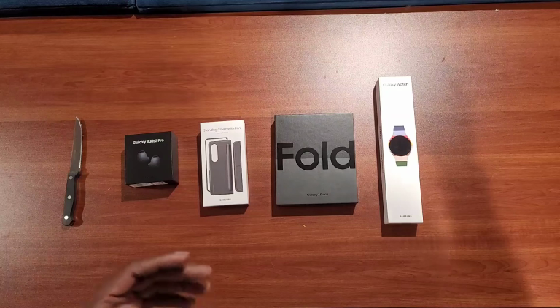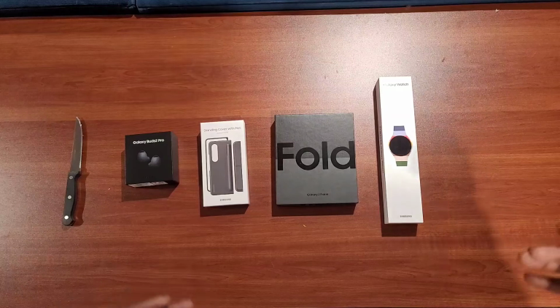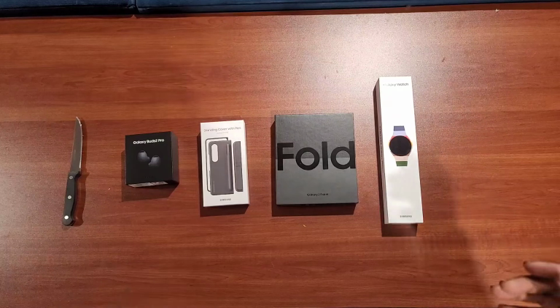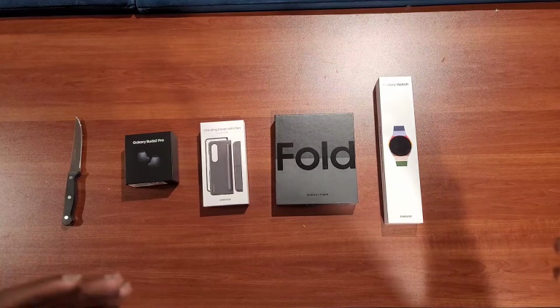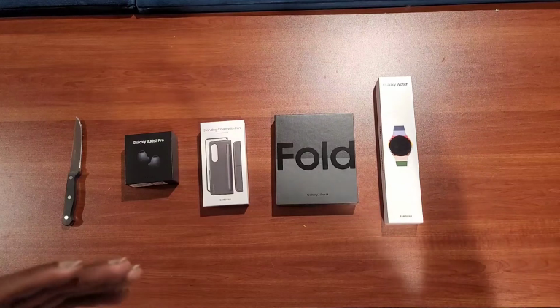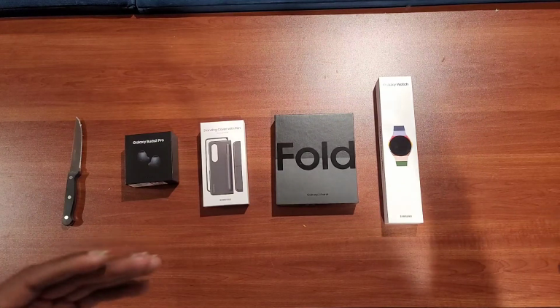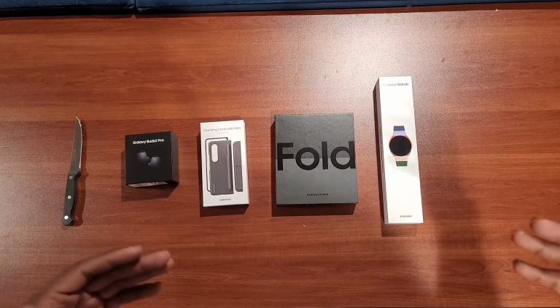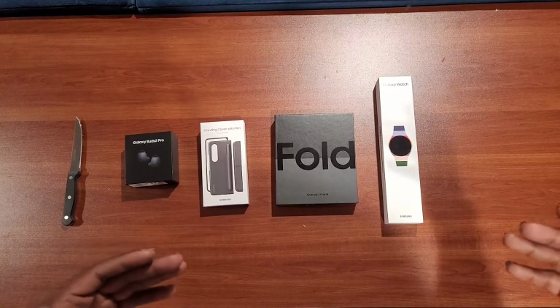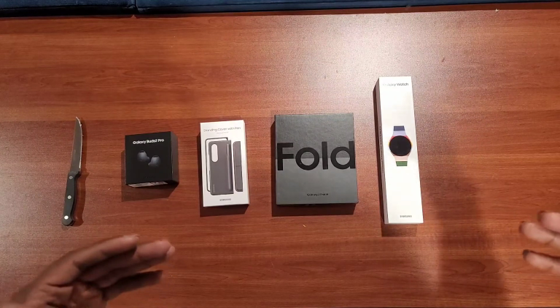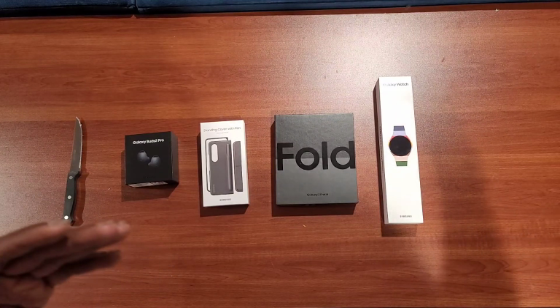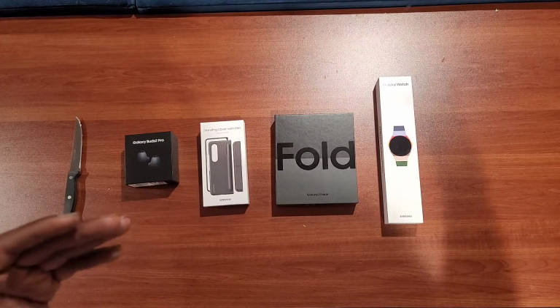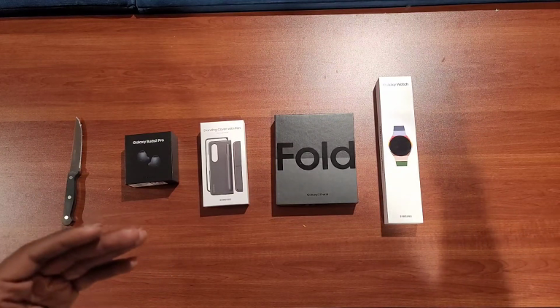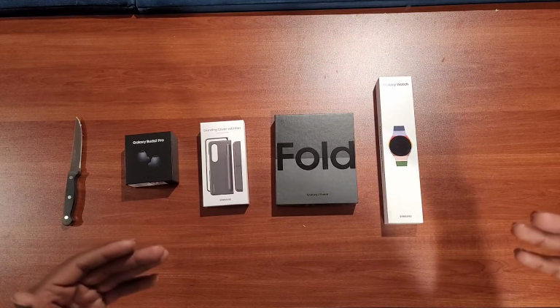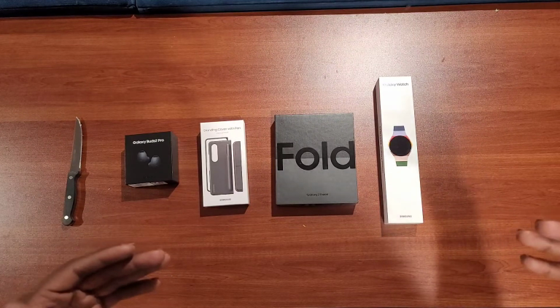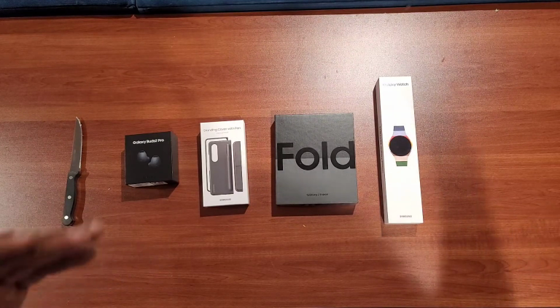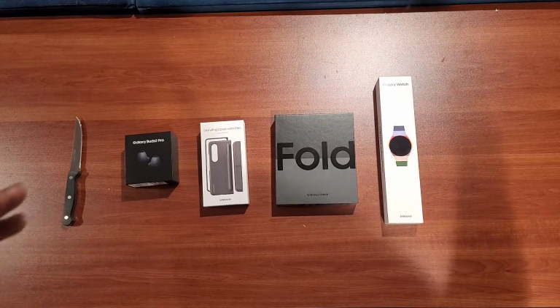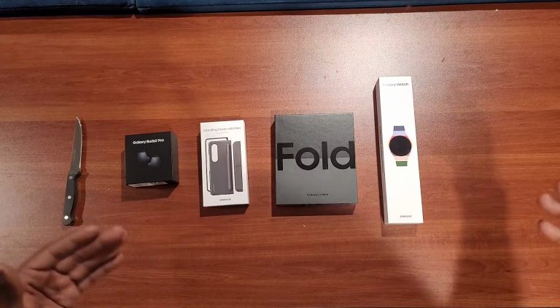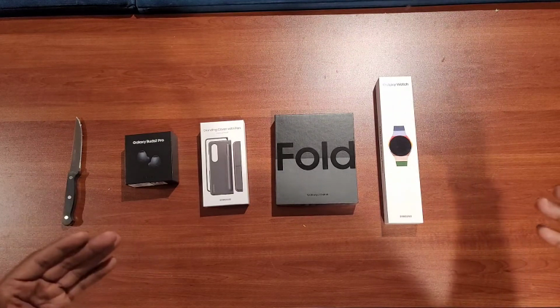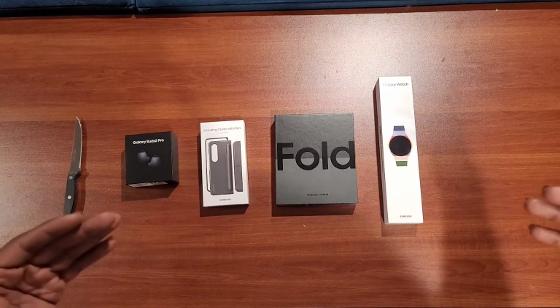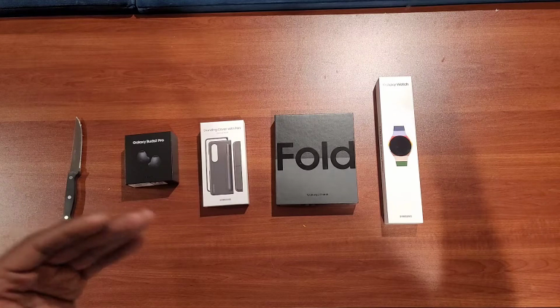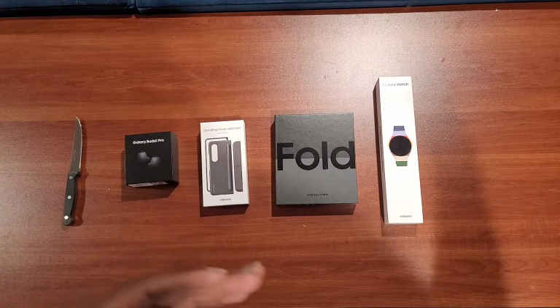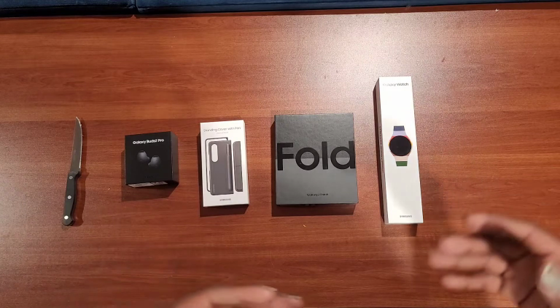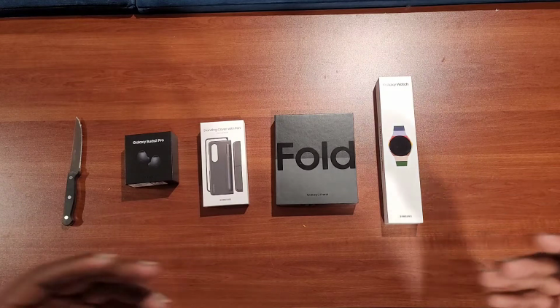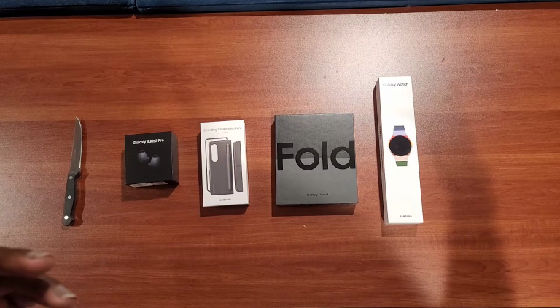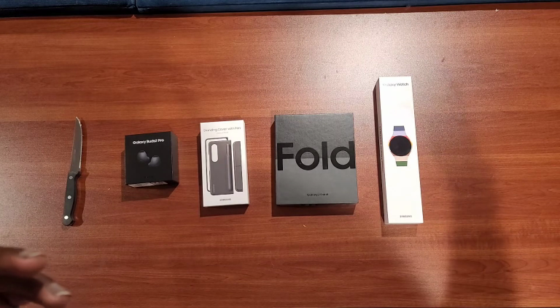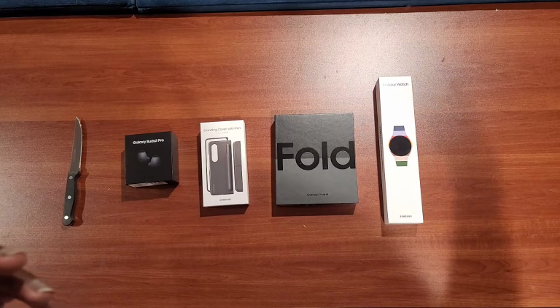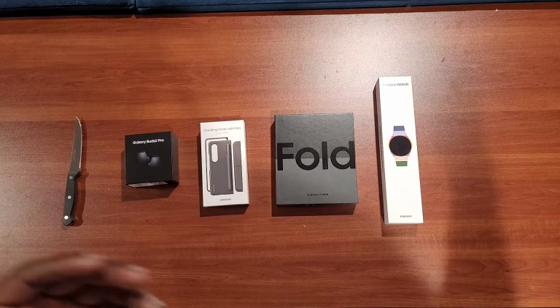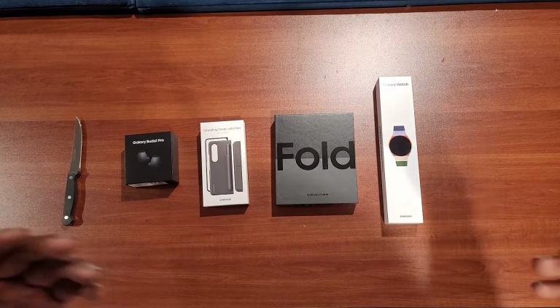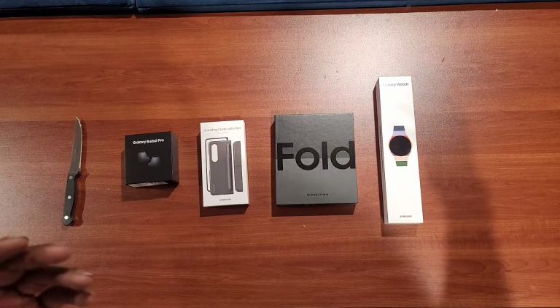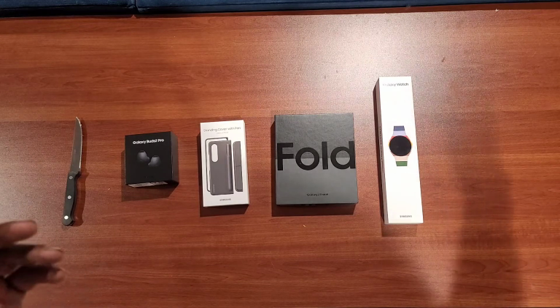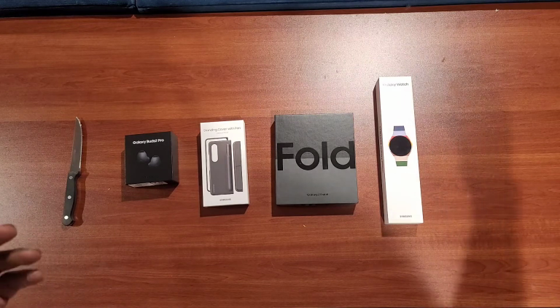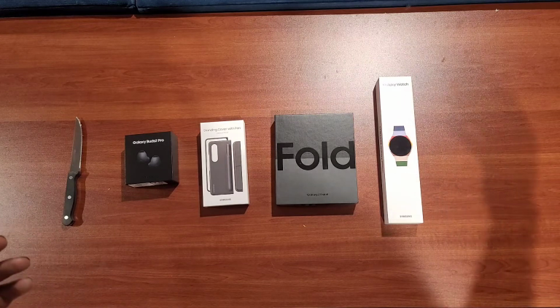Alright guys, this is Brennan Jones from the Urban Twist Tech Twist, and I'm going to do a review here of the Z Fold 4.